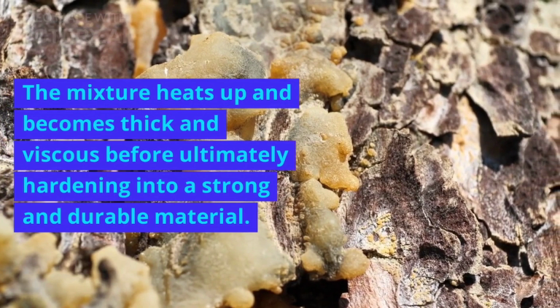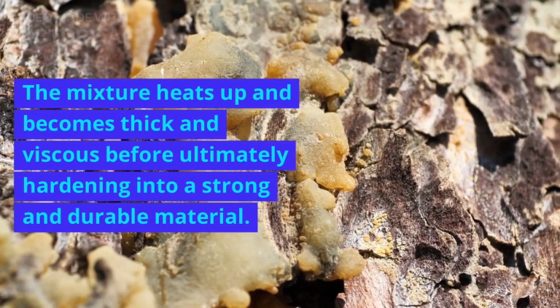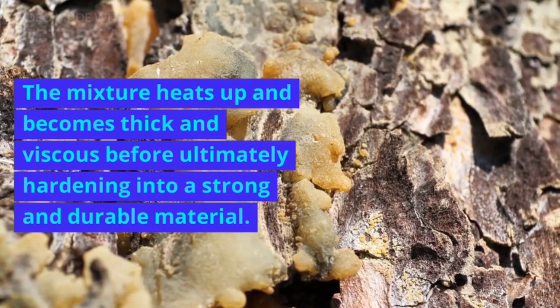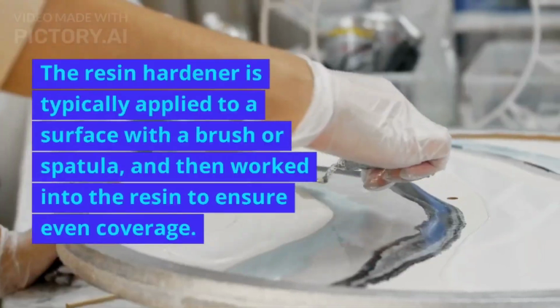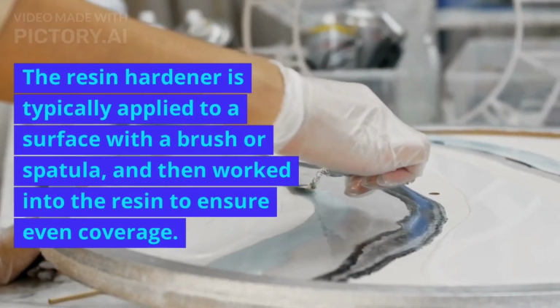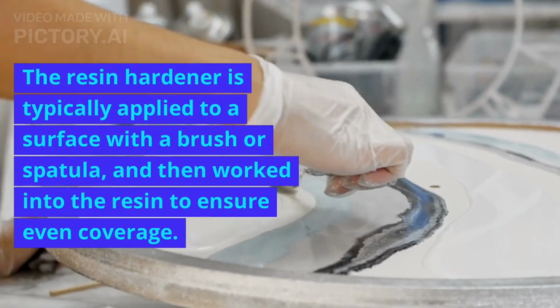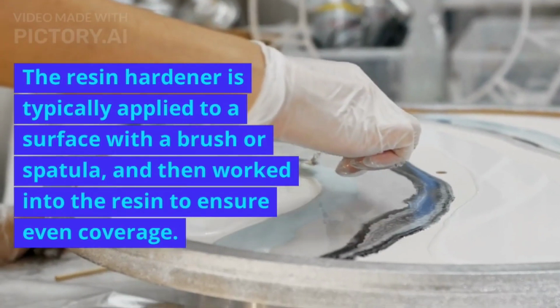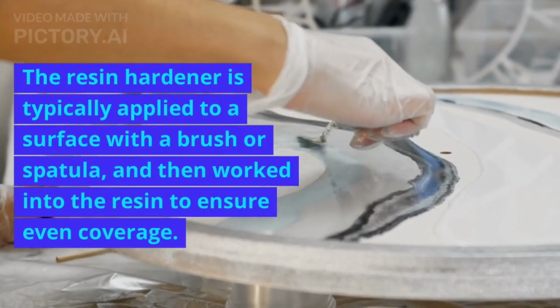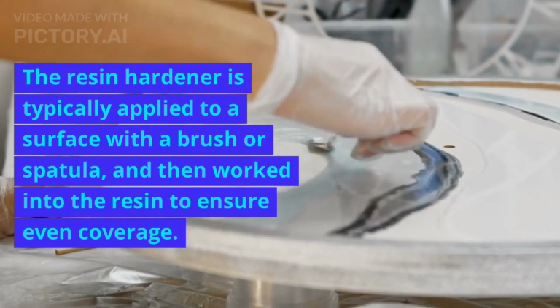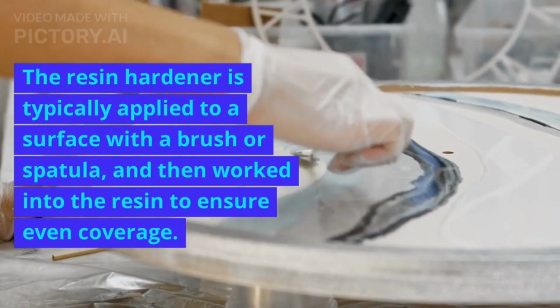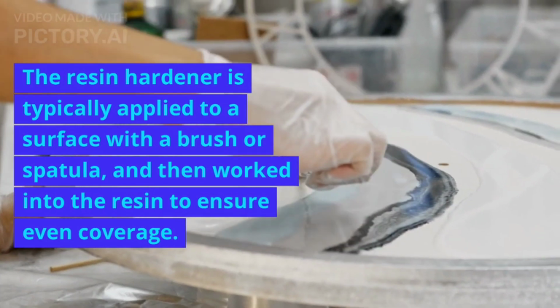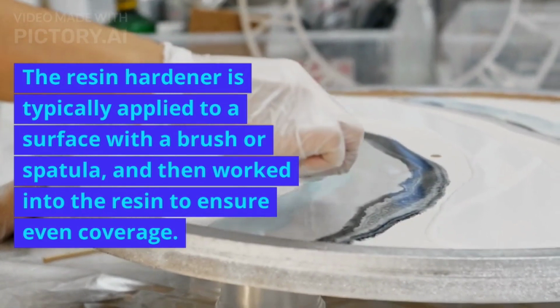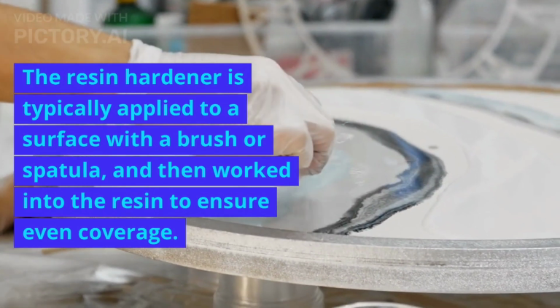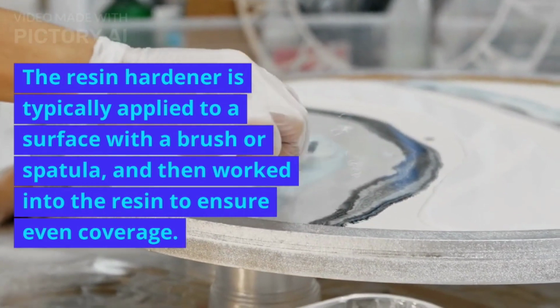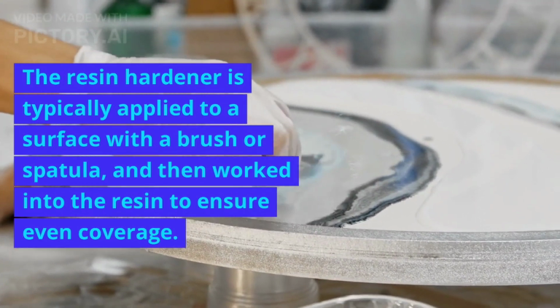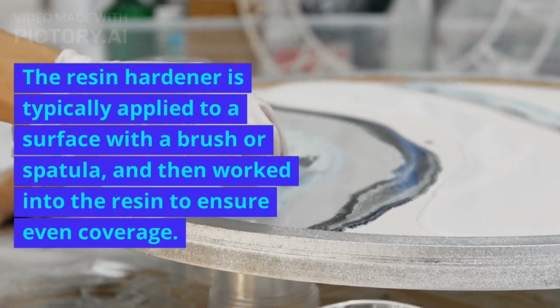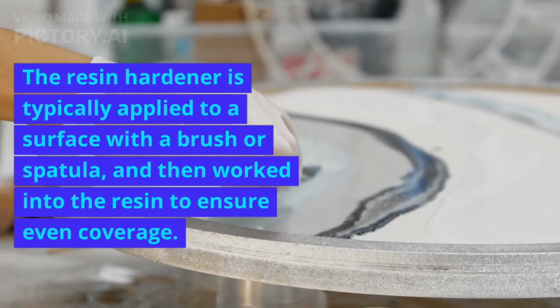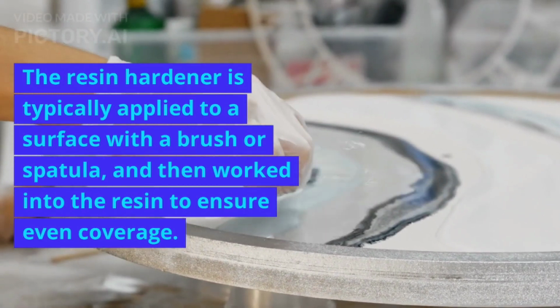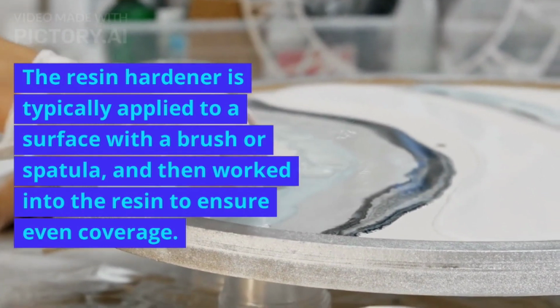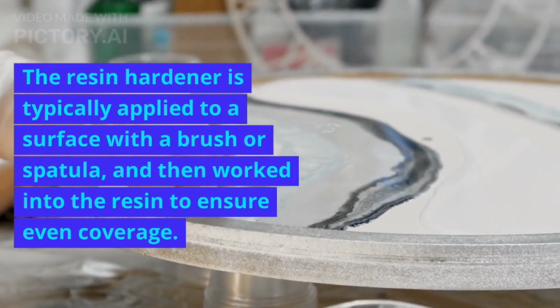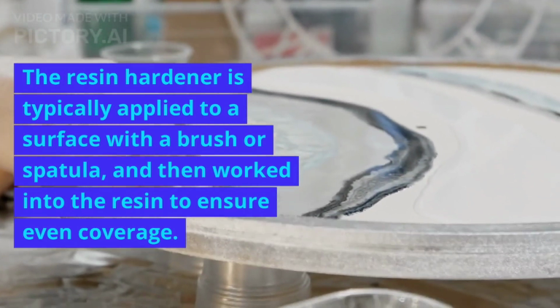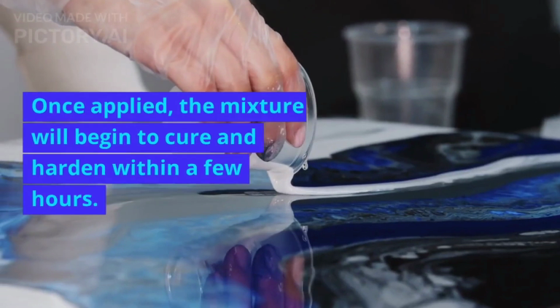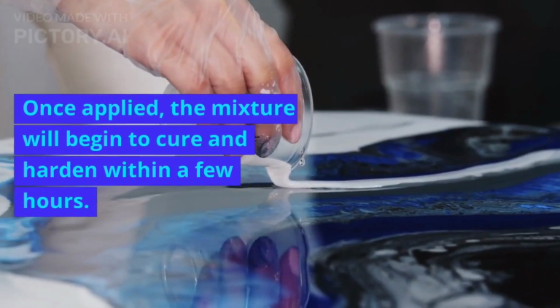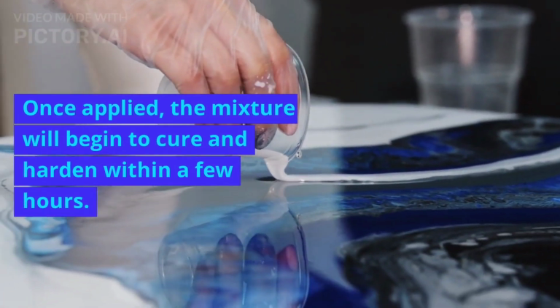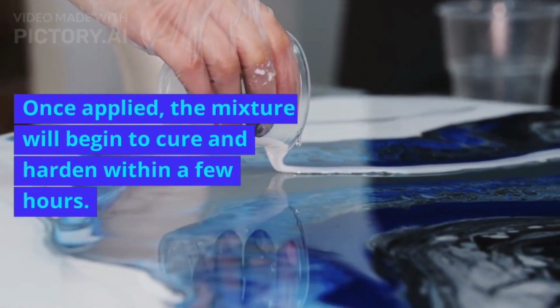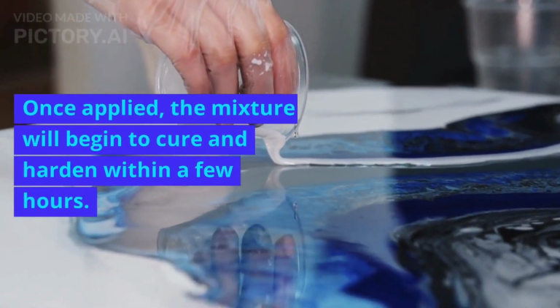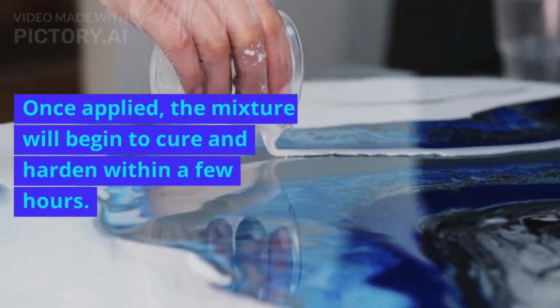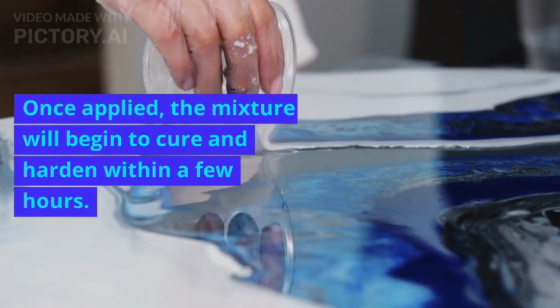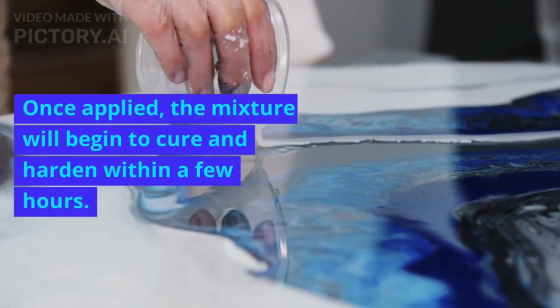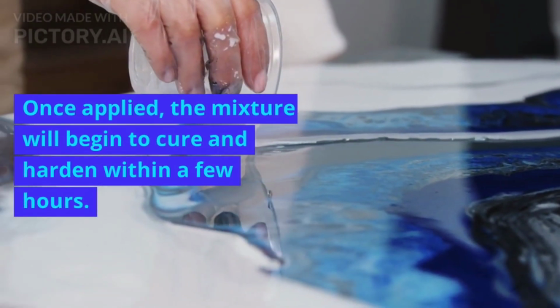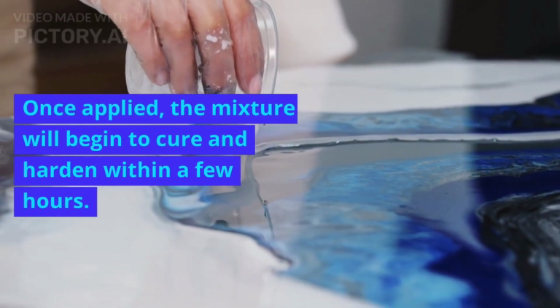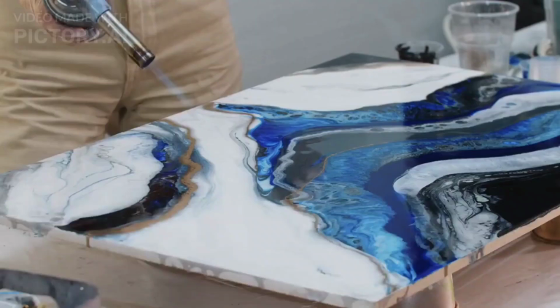The resin hardener is typically applied to a surface with a brush or spatula and then worked into the resin to ensure even coverage. Once applied, the mixture will begin to cure and harden within a few hours.